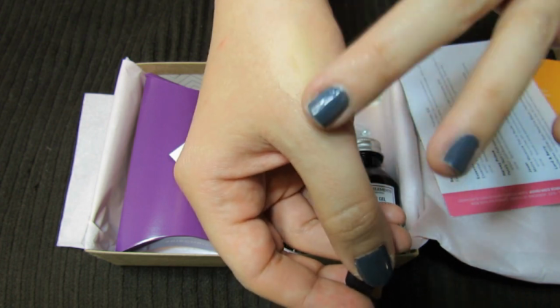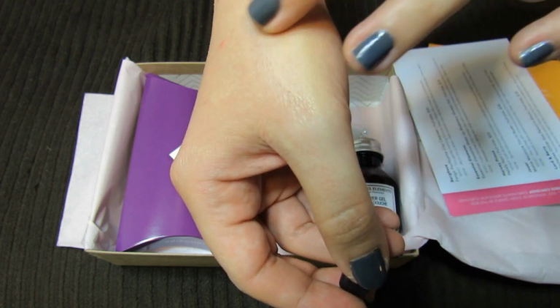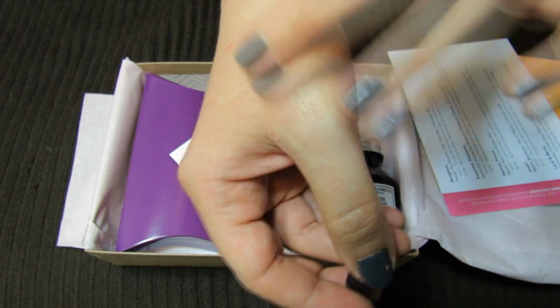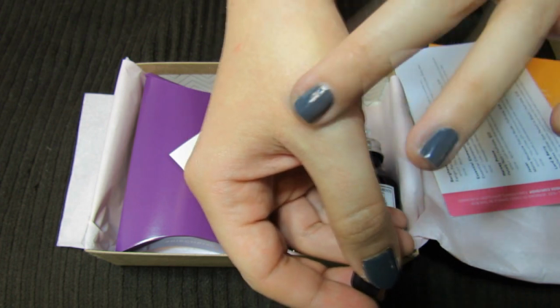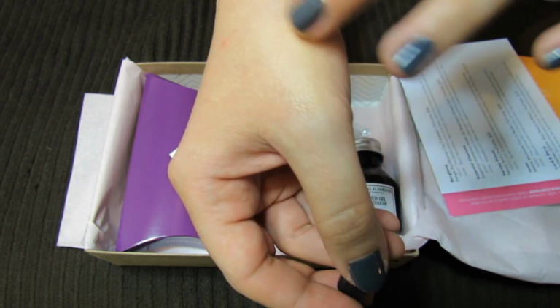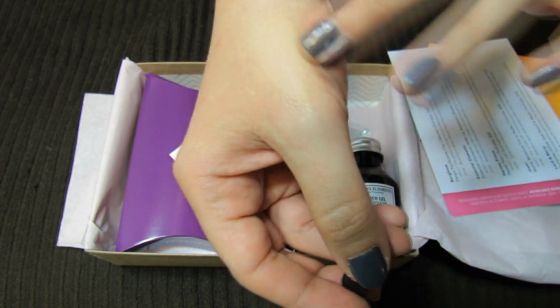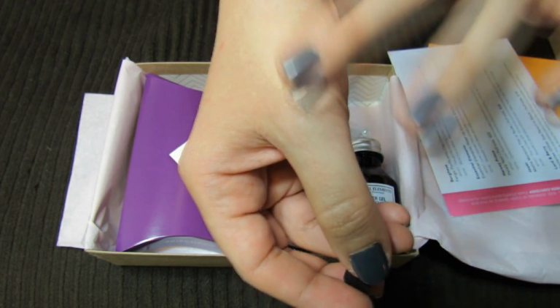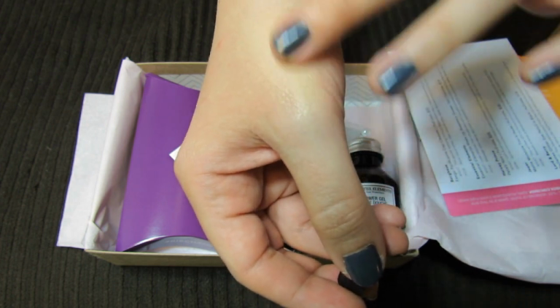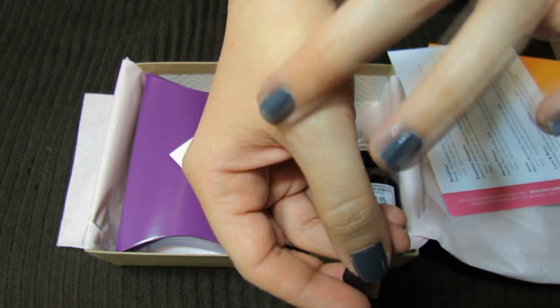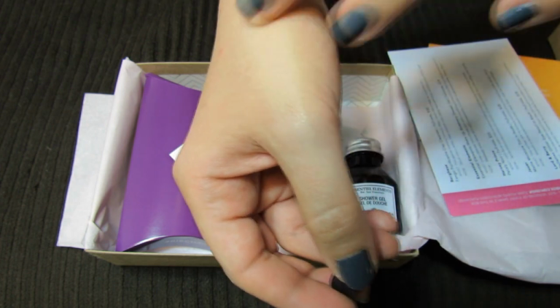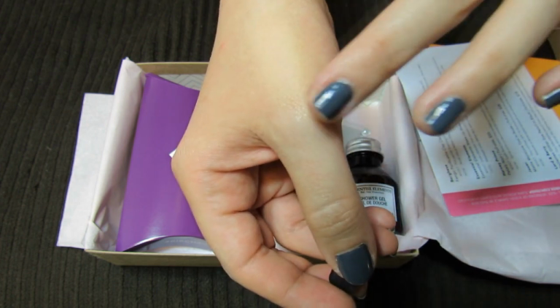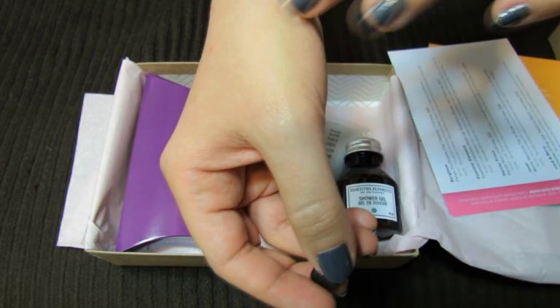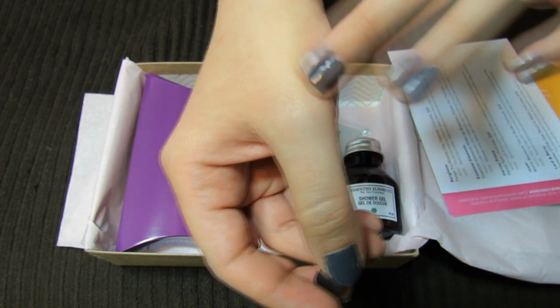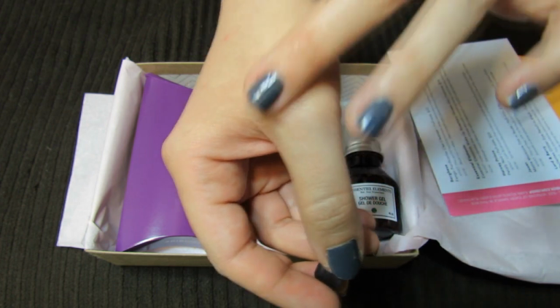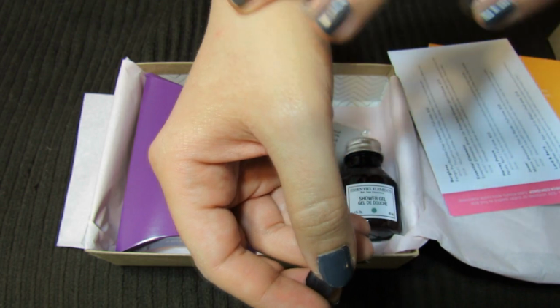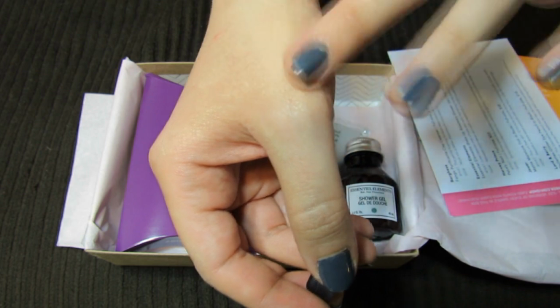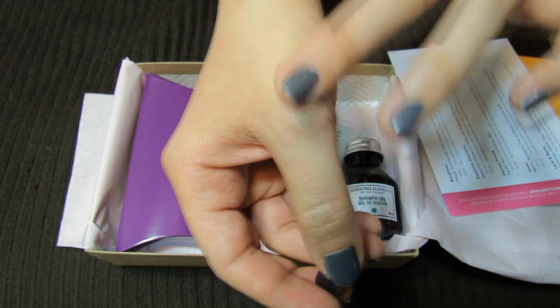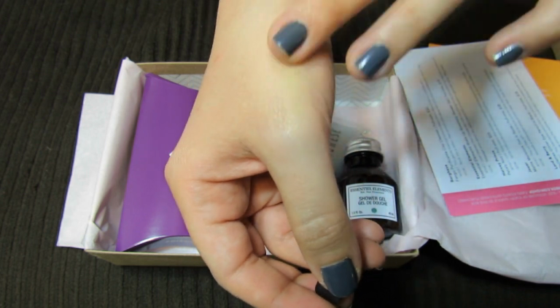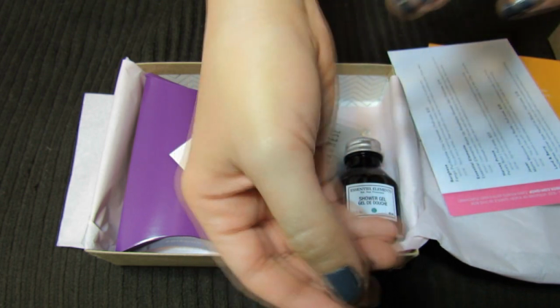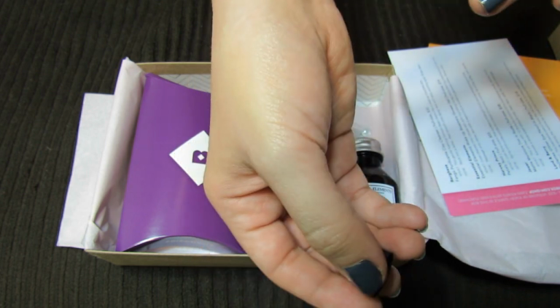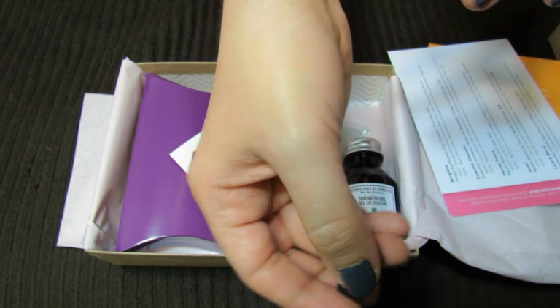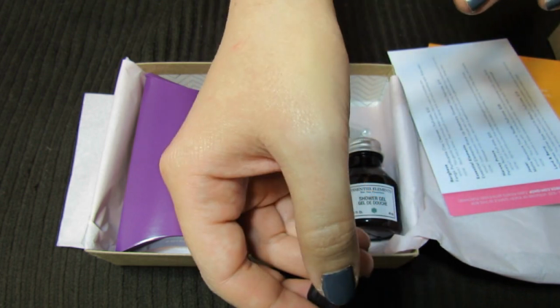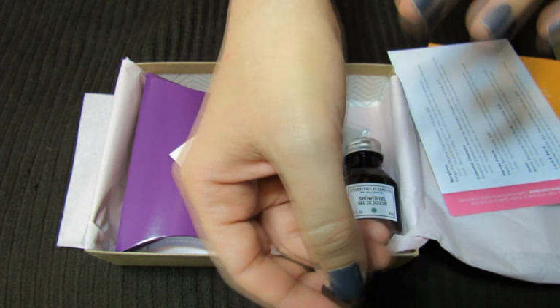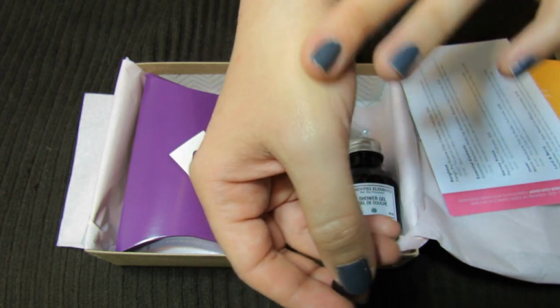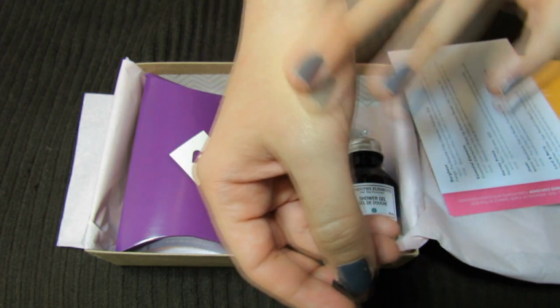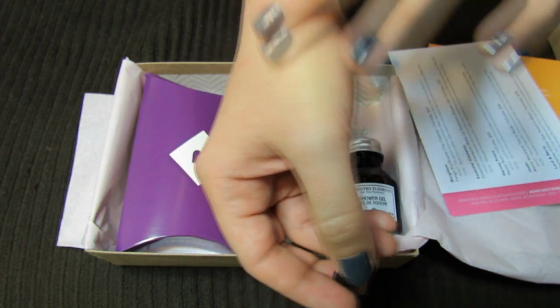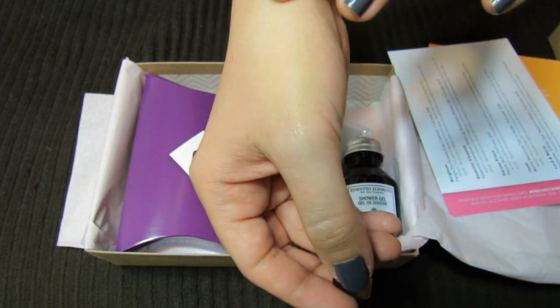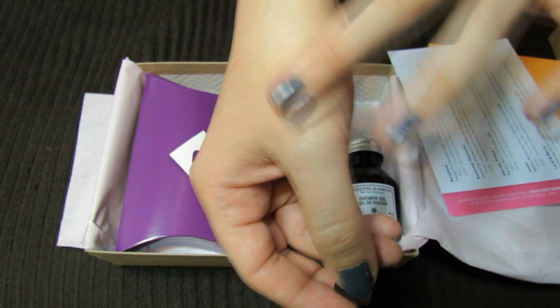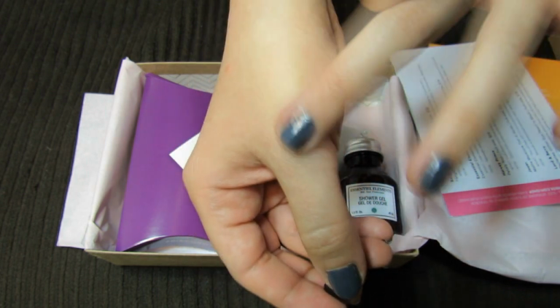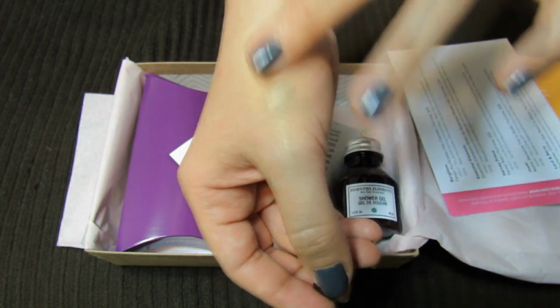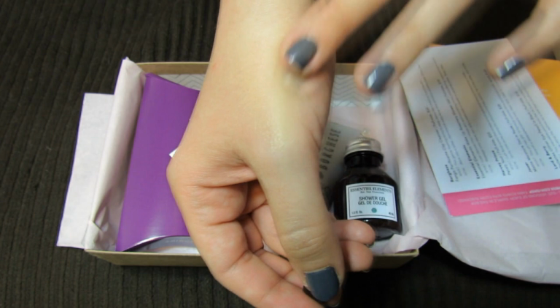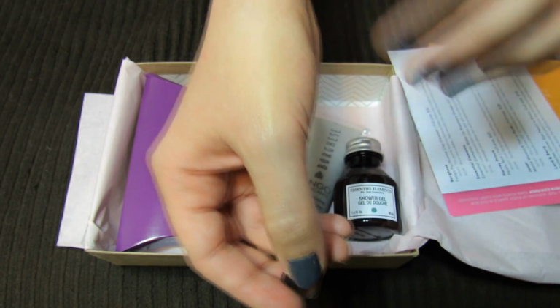I wonder if that'll match my skin. It looks like it may be slightly off from my skin tone, but I'm going to have to try it on my face and see how it looks when I get it all rubbed in.